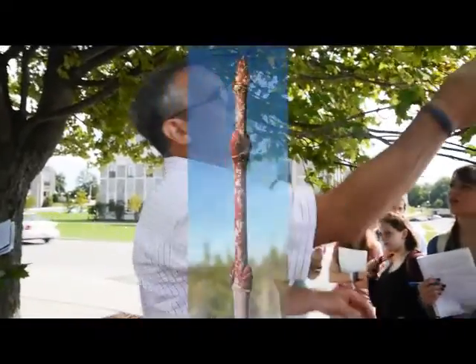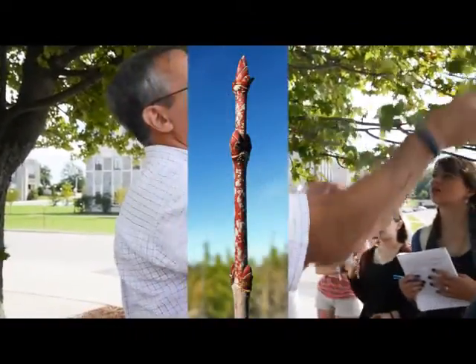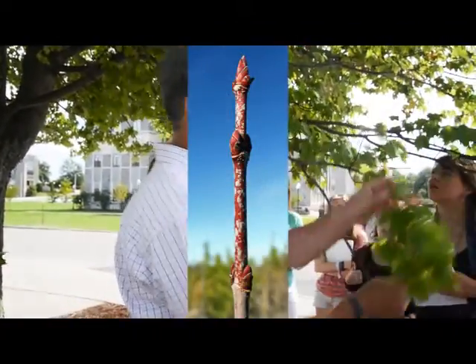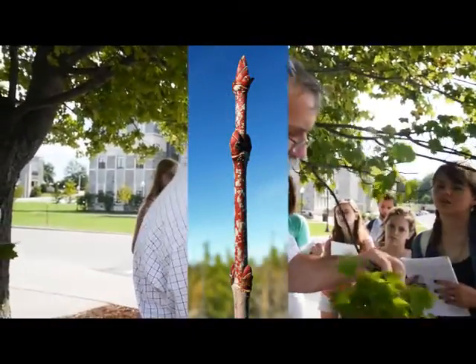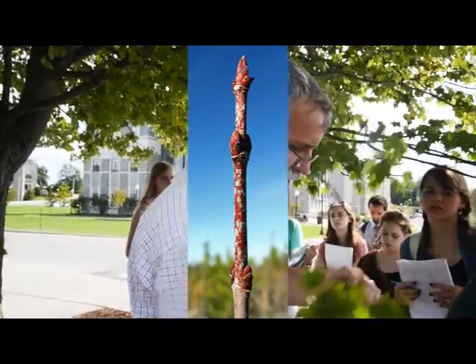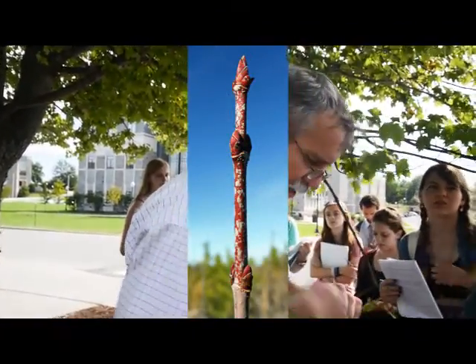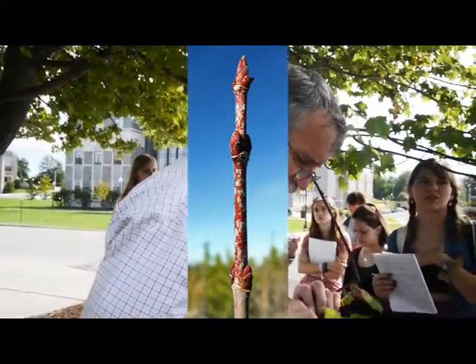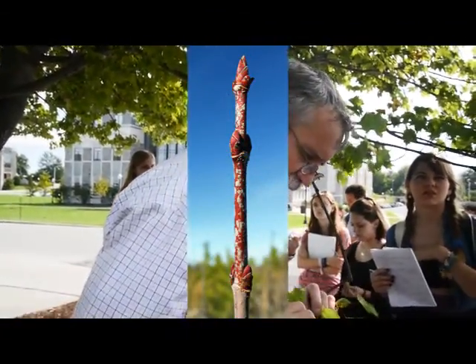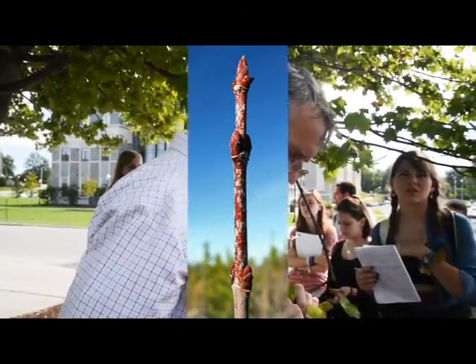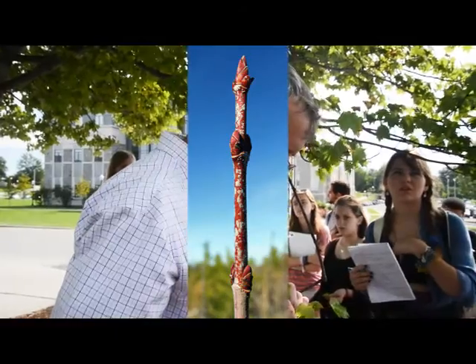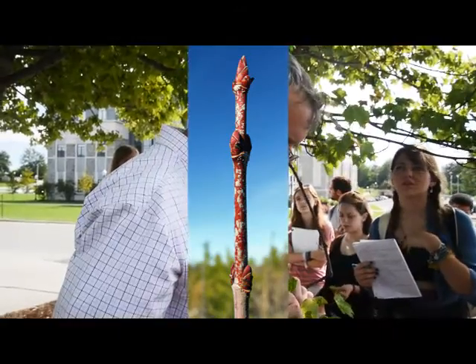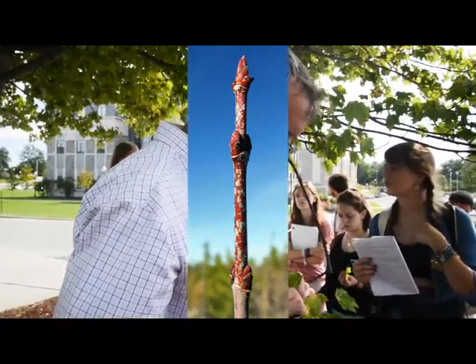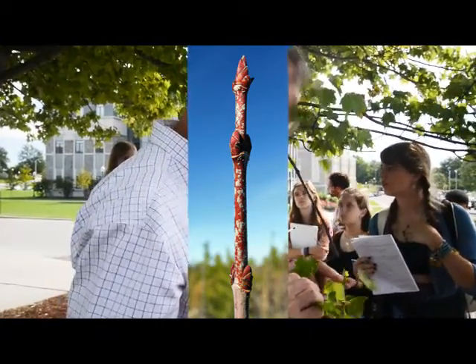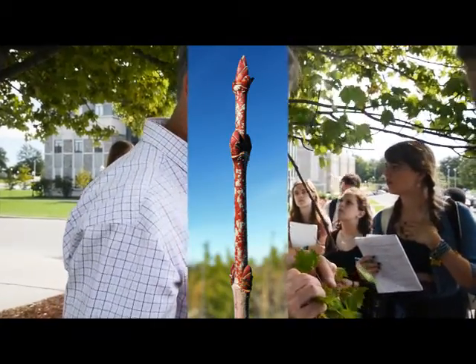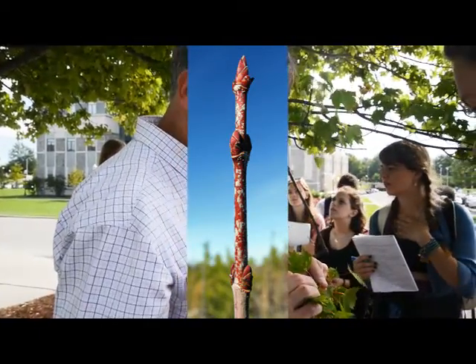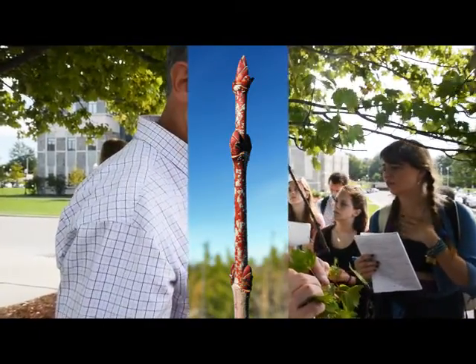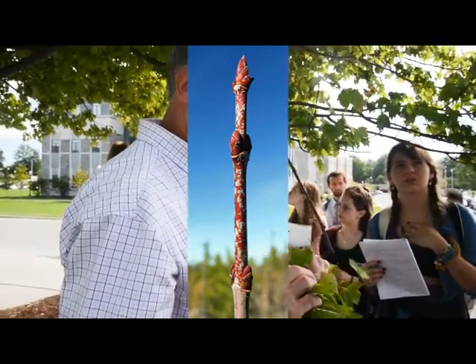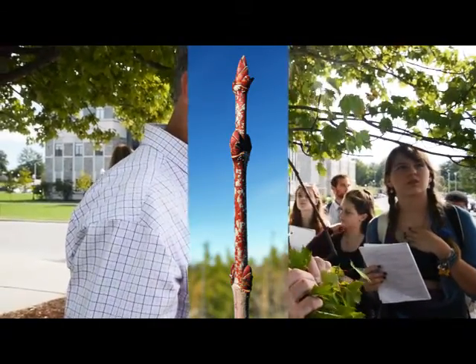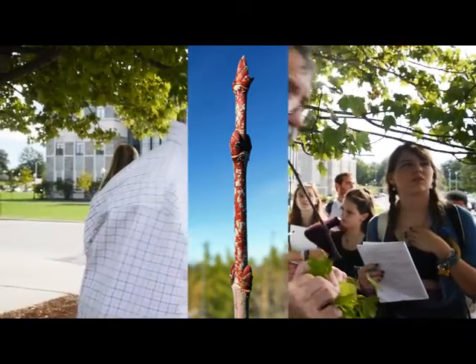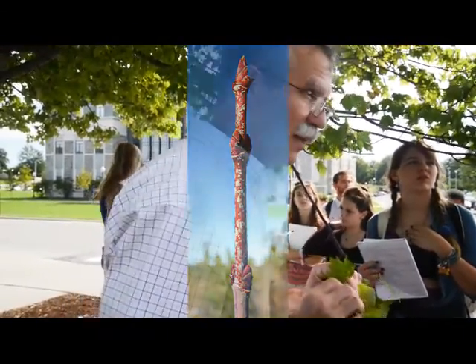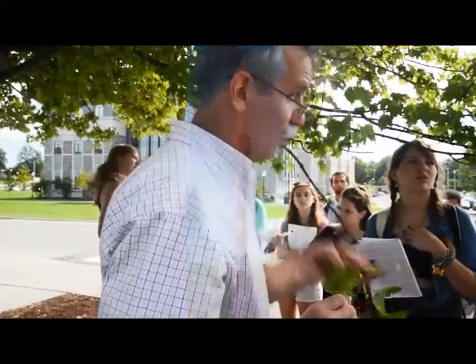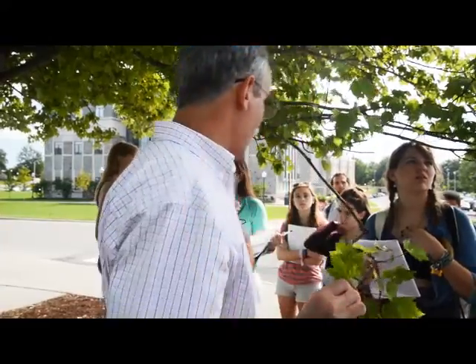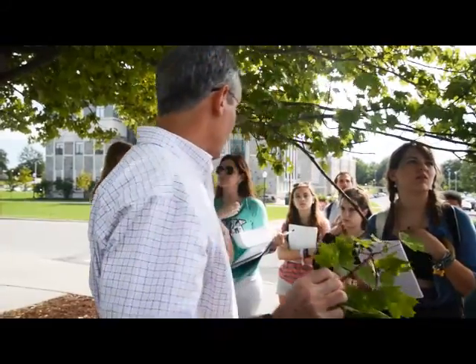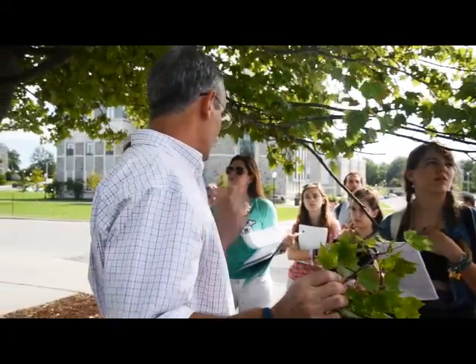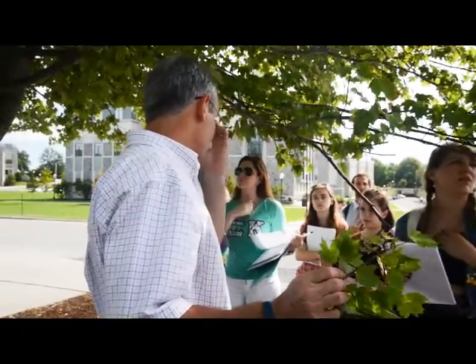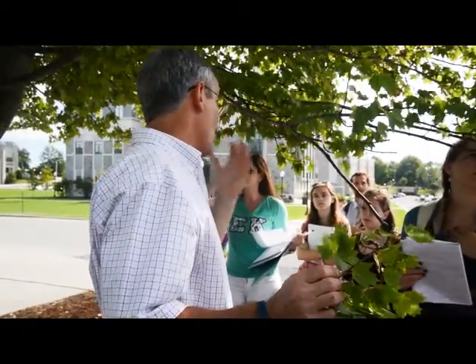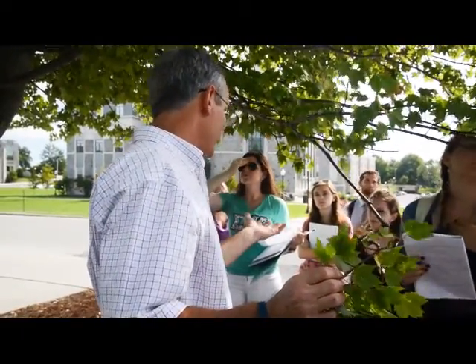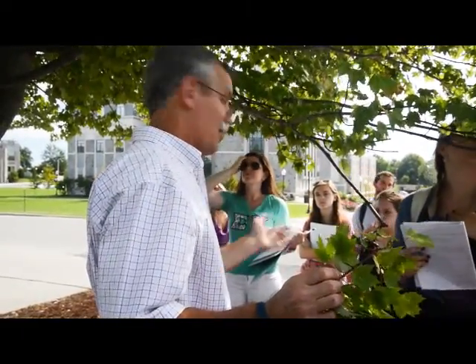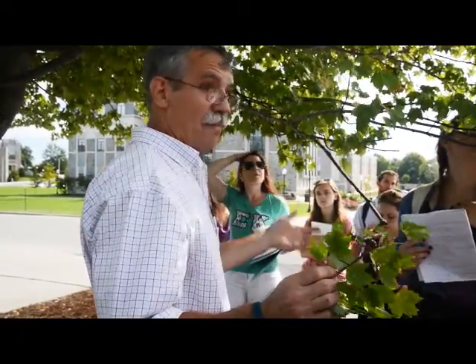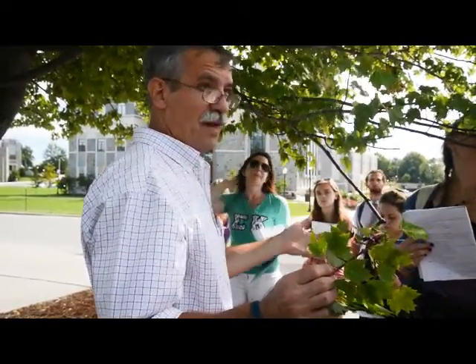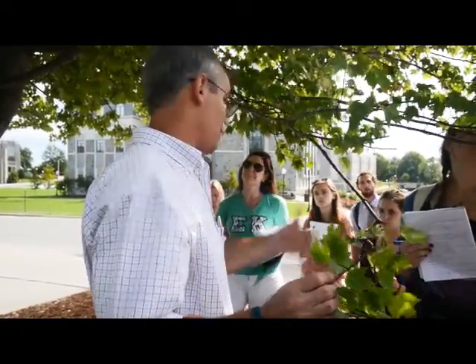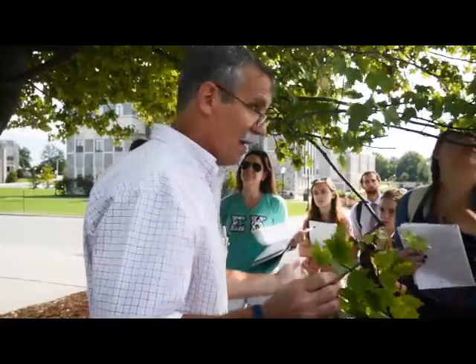And even the twigs — if you look real close at the buds, you'll start seeing red. And the twig will get red in the winter when we're out here. The twigs and the buds are red. We say opposite red buds, it's red maple.